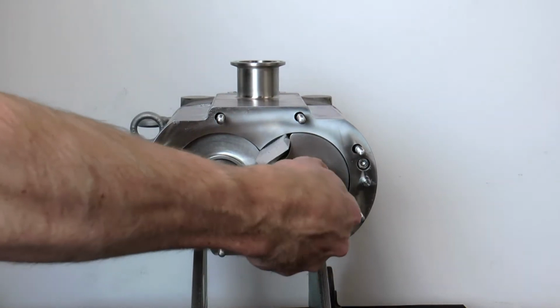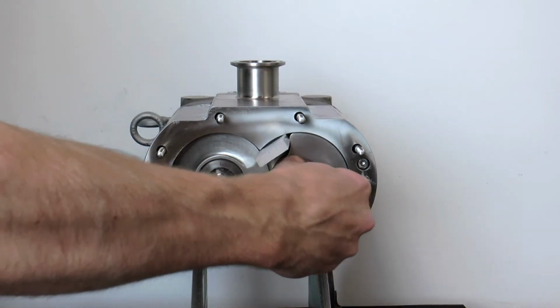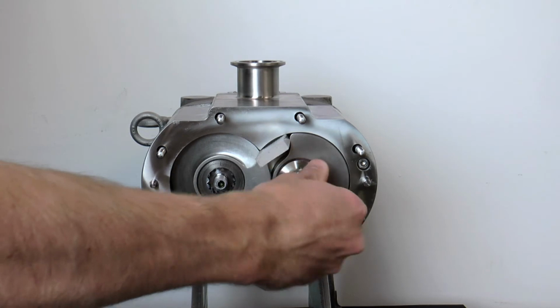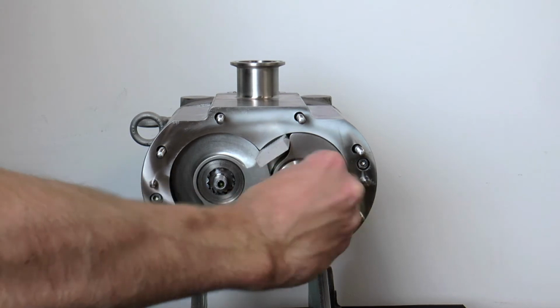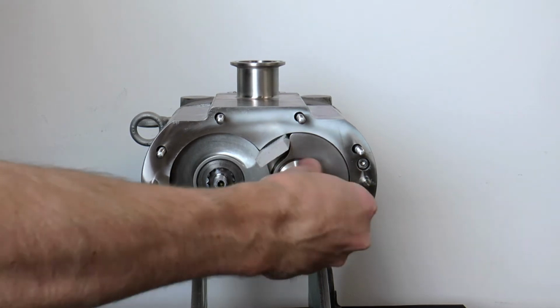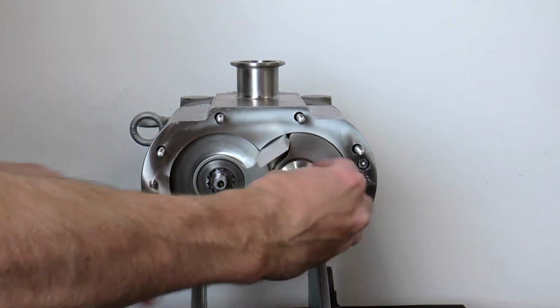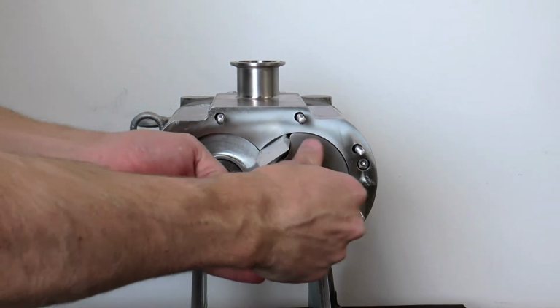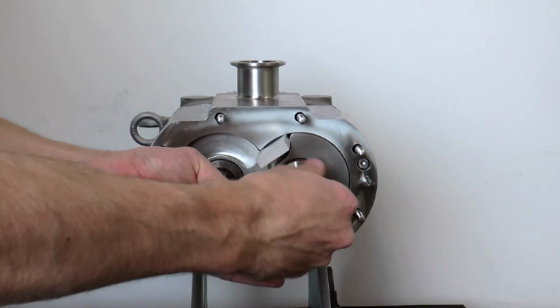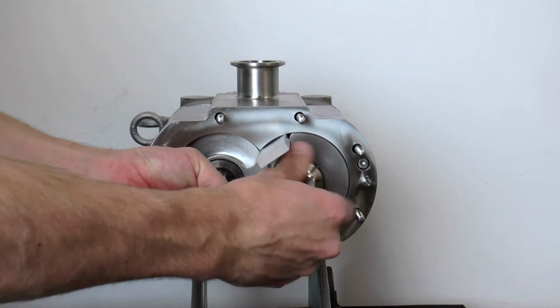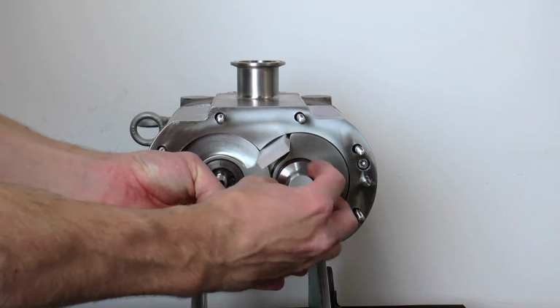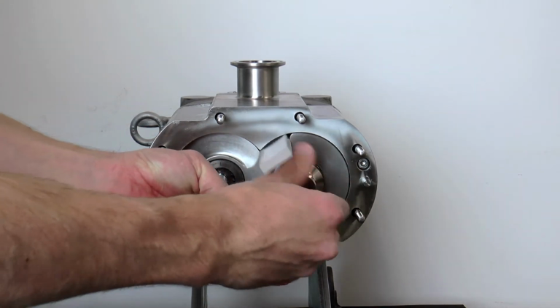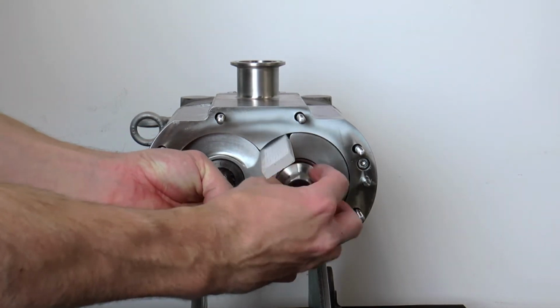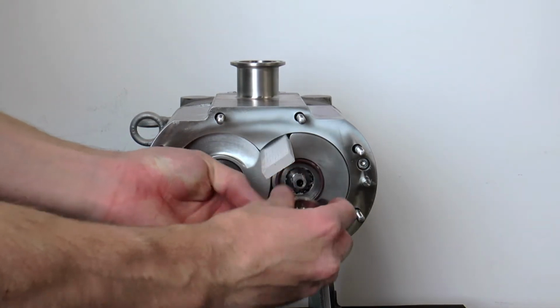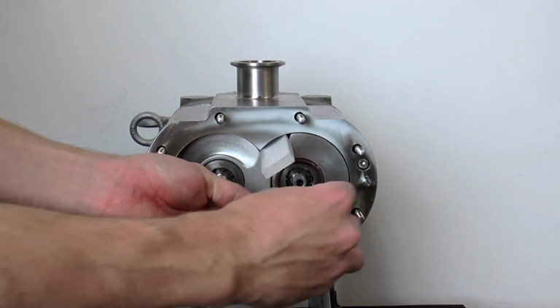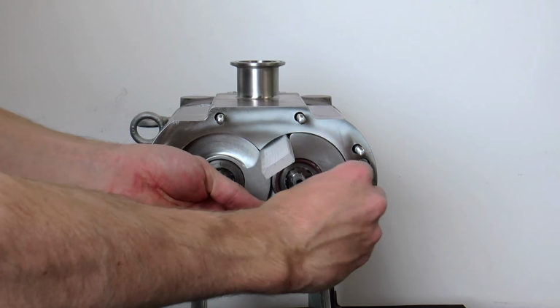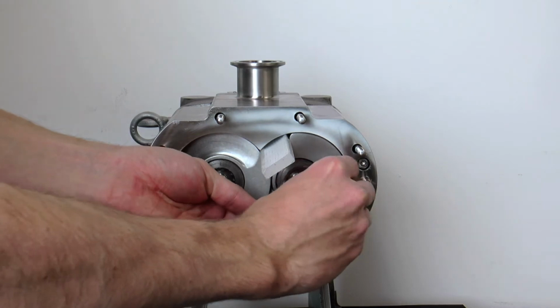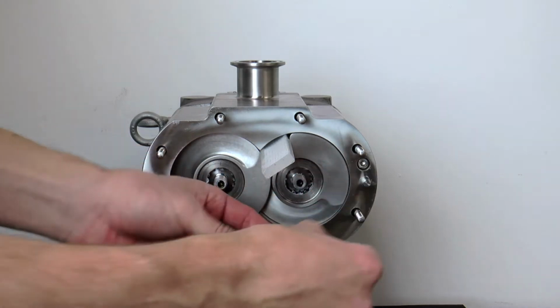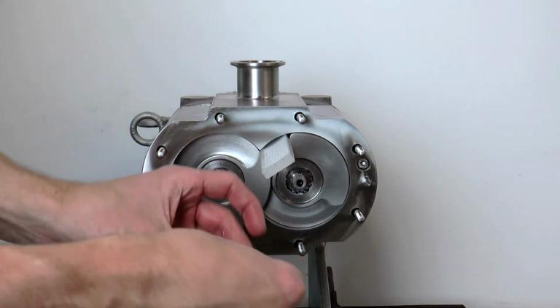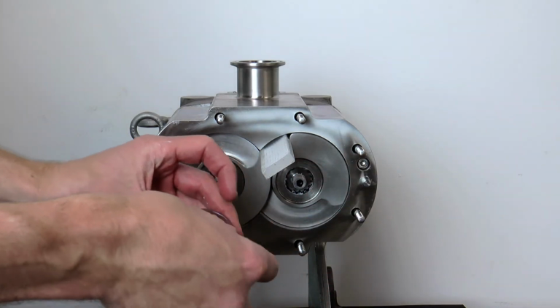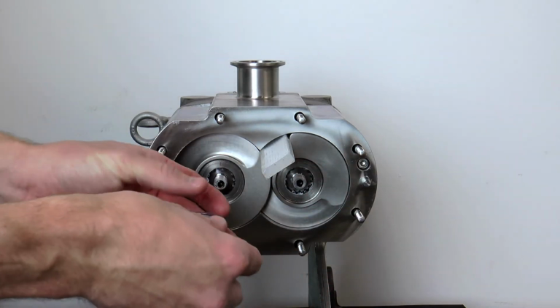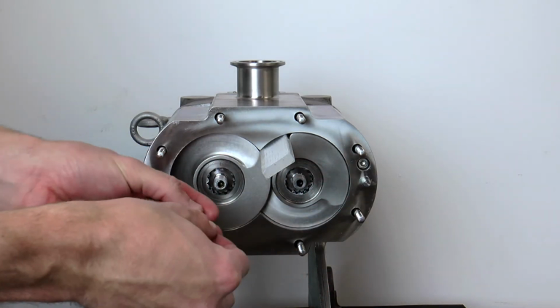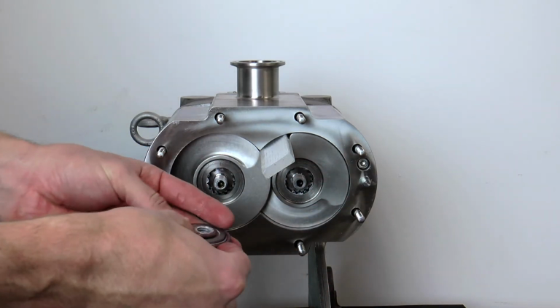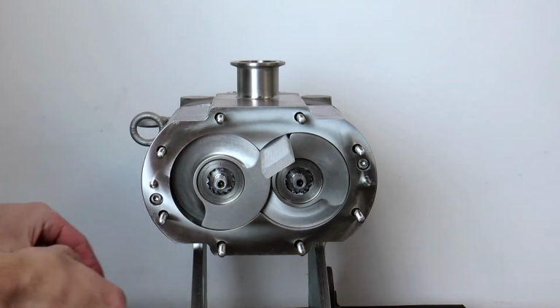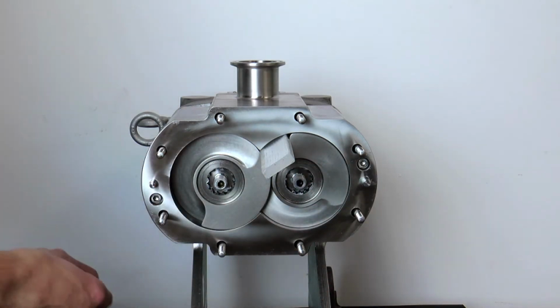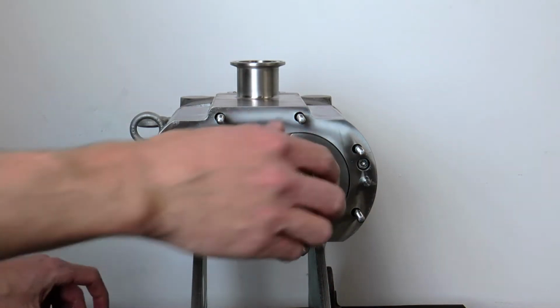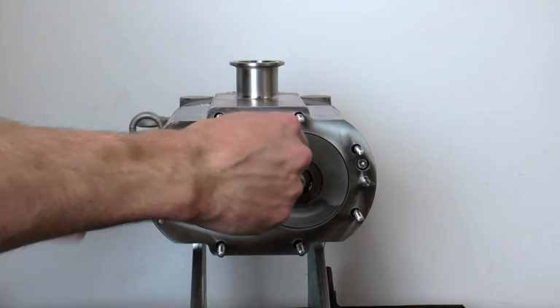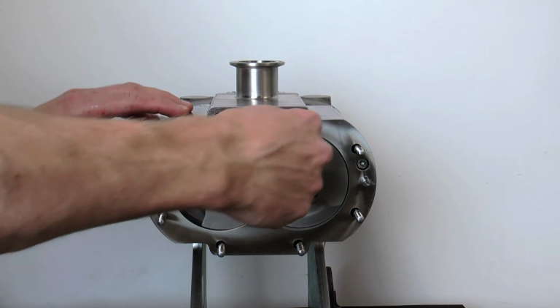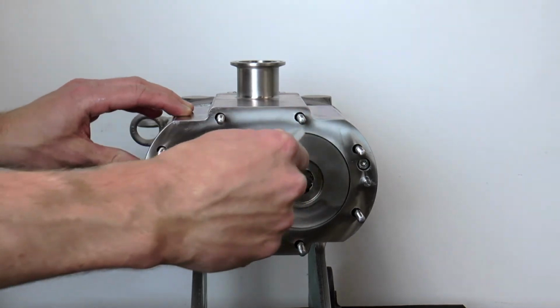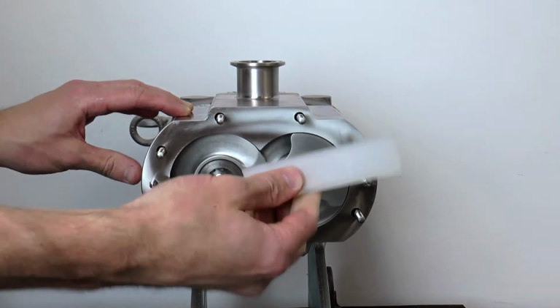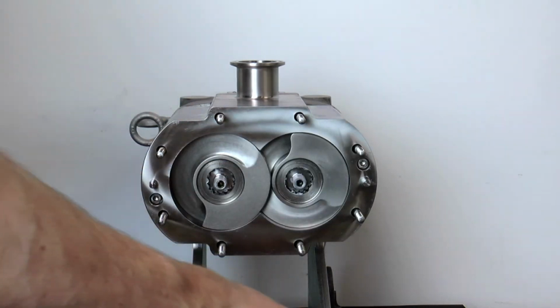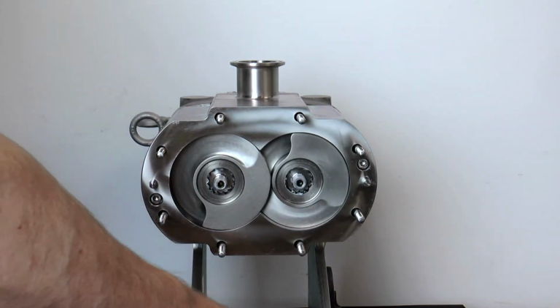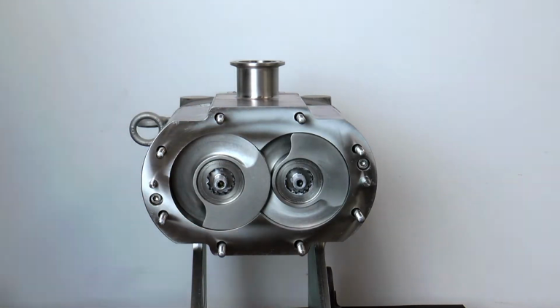Loosen the right-hand screw nut. It is important to remember when using the rotor nut assembly tool that it is necessary to remove the left-hand screw nut first before removing the right-hand screw nut, to allow for proper removal of the wedge tool.